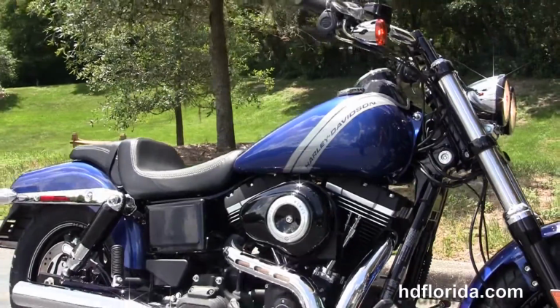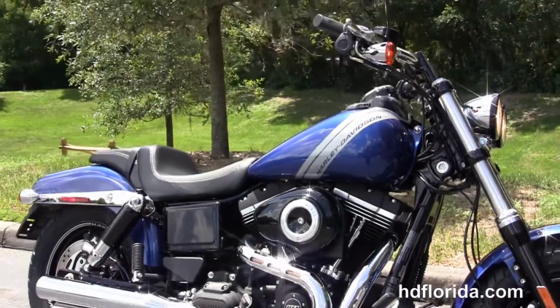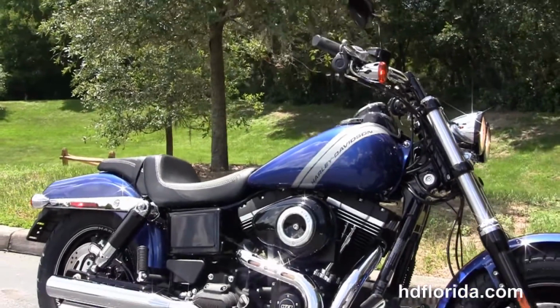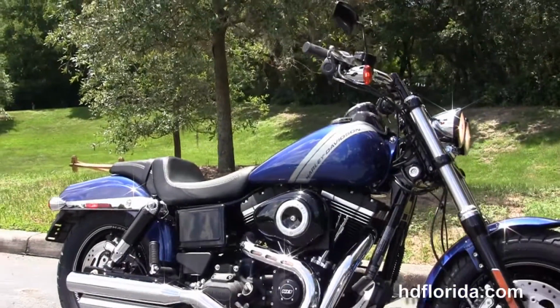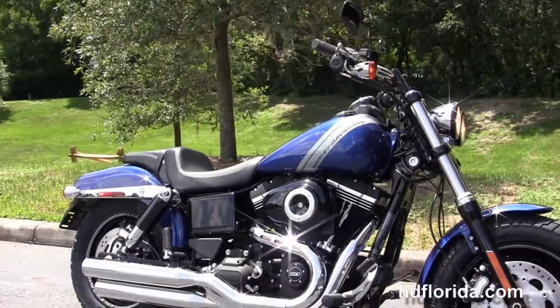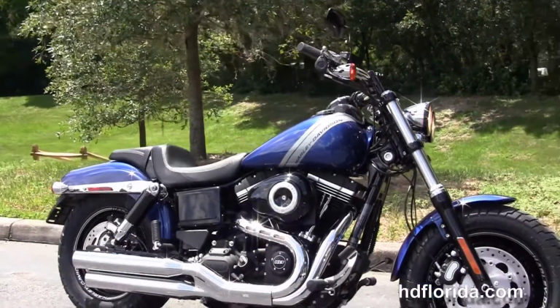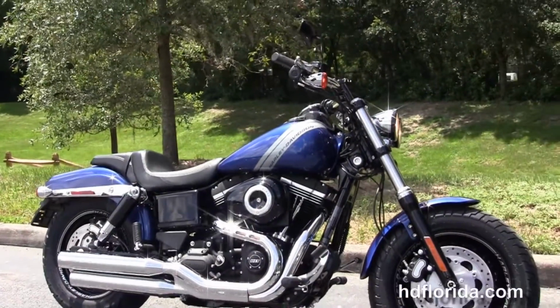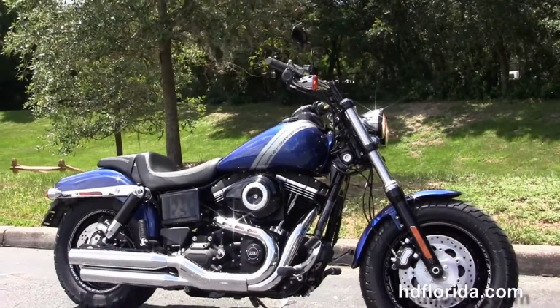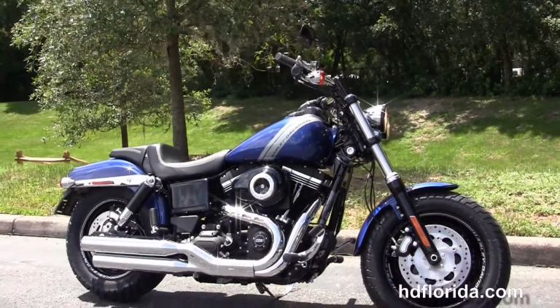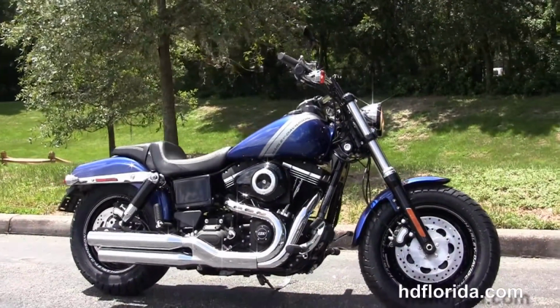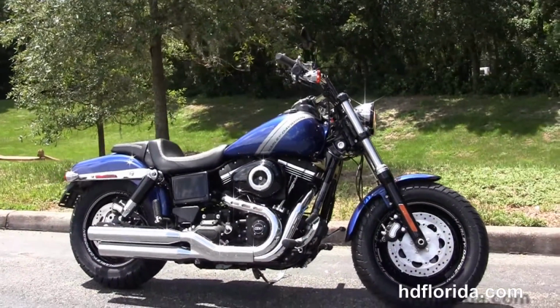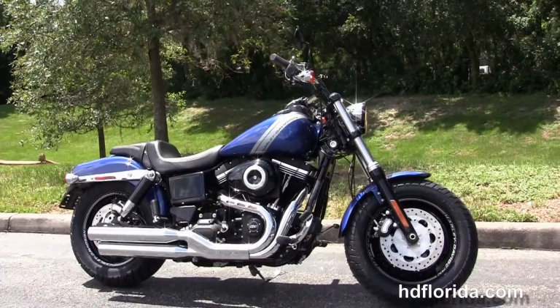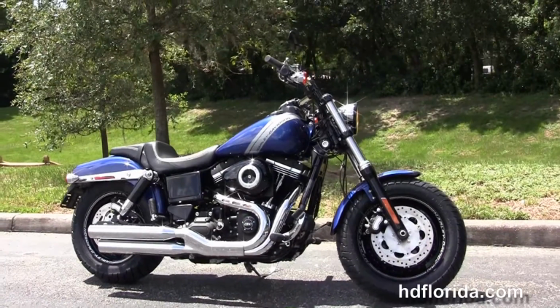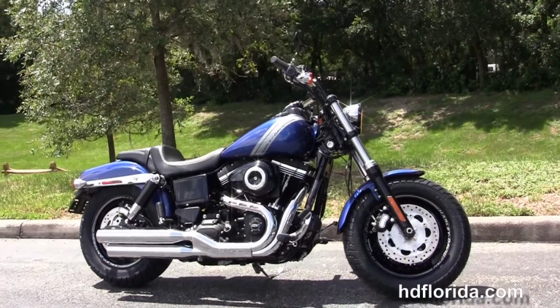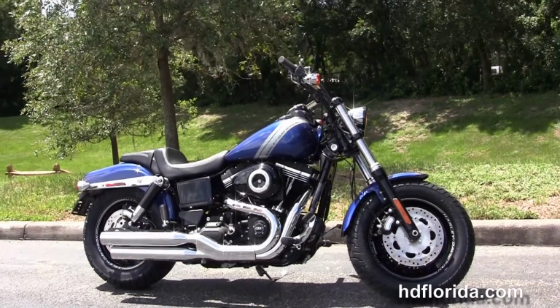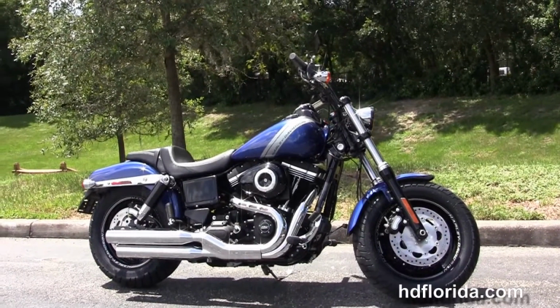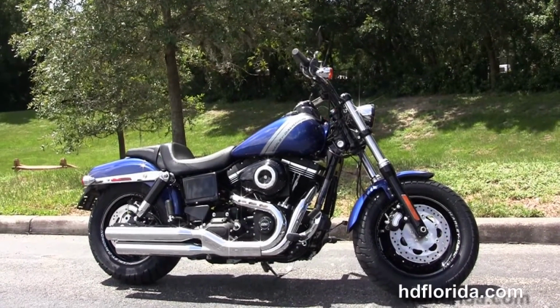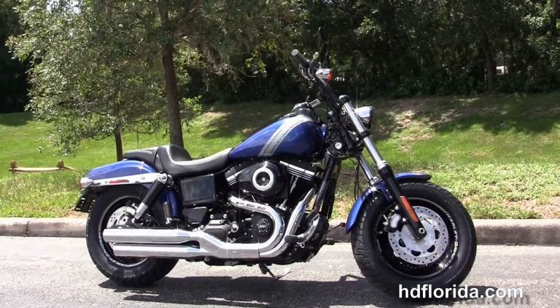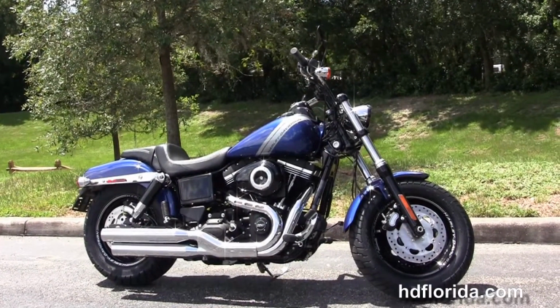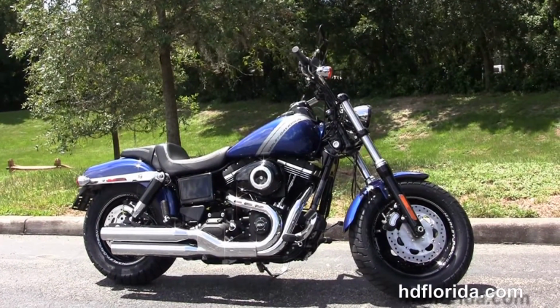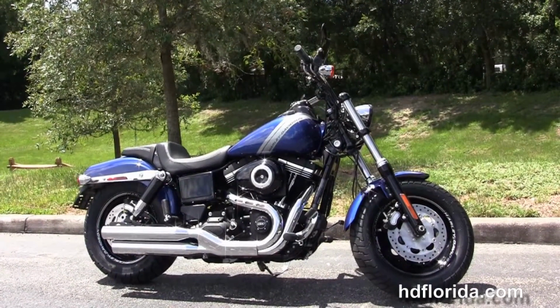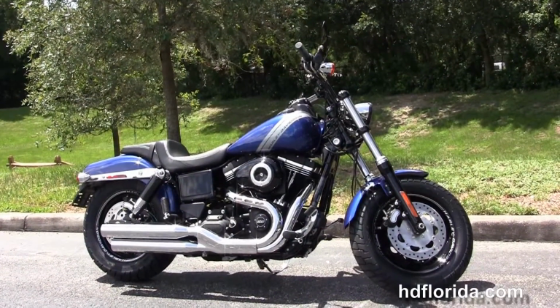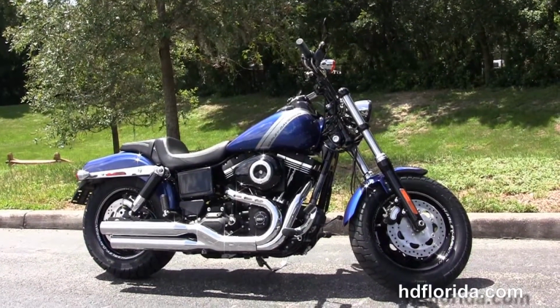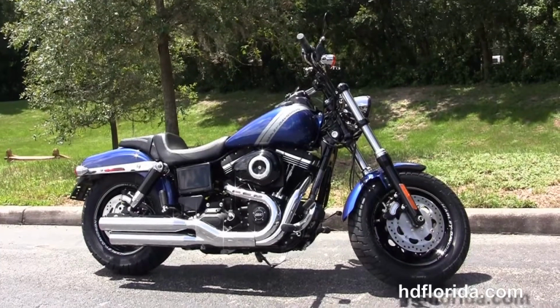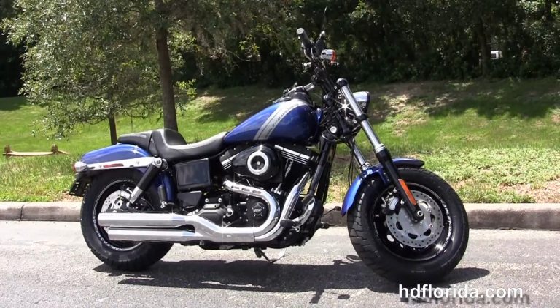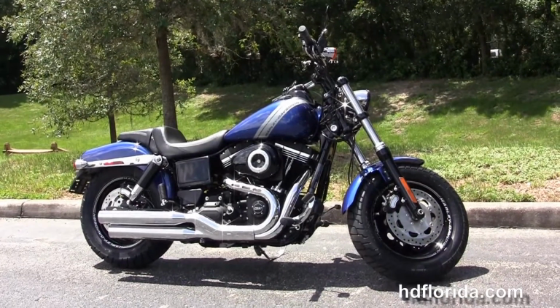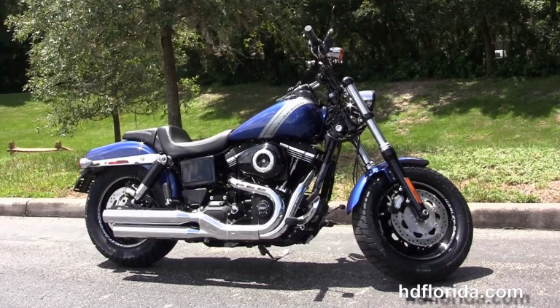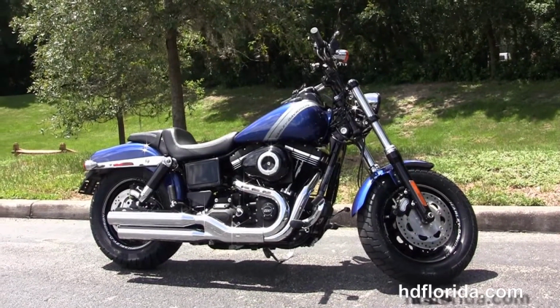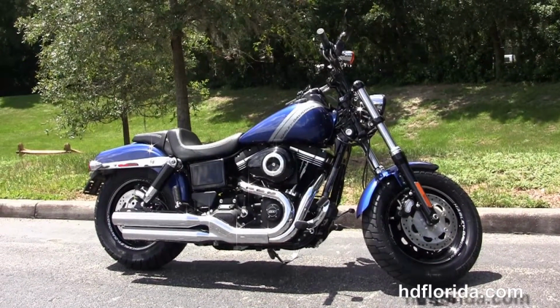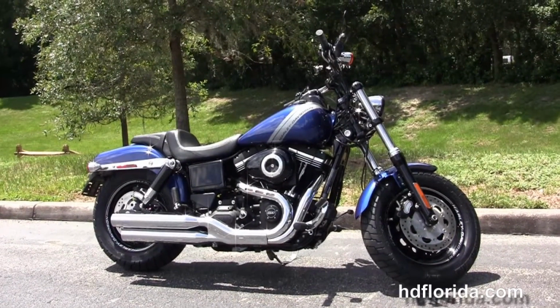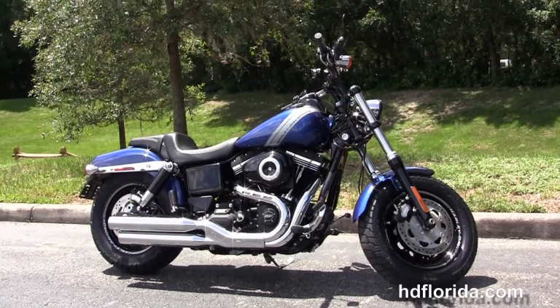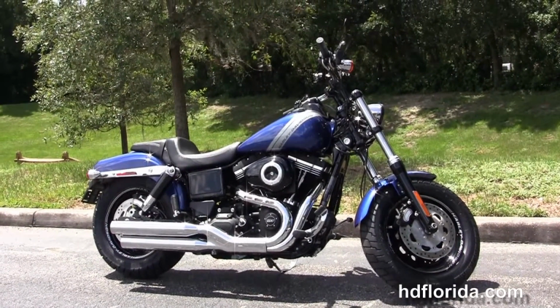We finance new Harley-Davidsons up to 84 months, and here at the world famous Harley-Davidson Florida all our bikes are fully serviced and safety inspected. We take anything on trade — import motorcycles, cars, campers, trailers, boats, RVs, ATVs — you name it, we take it, as long as we don't have to feed it.